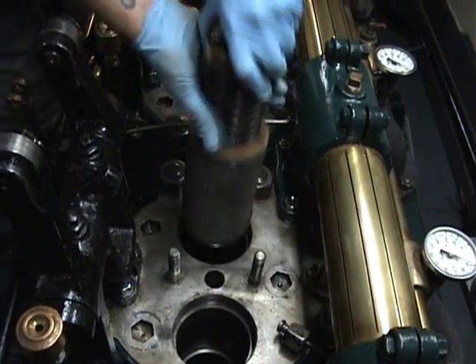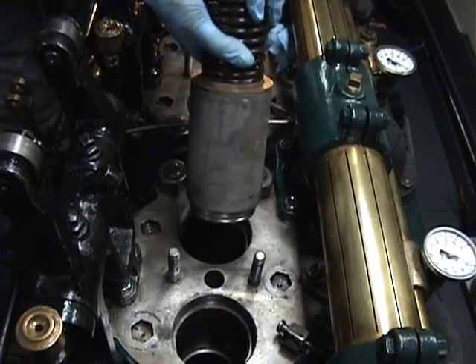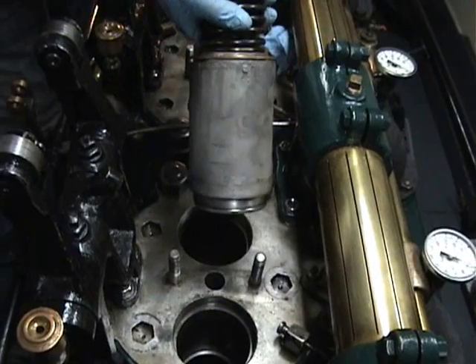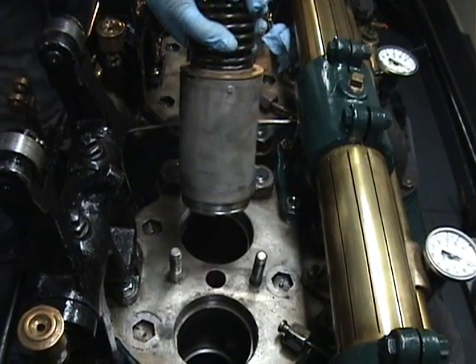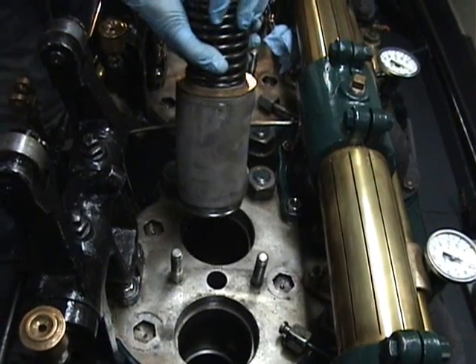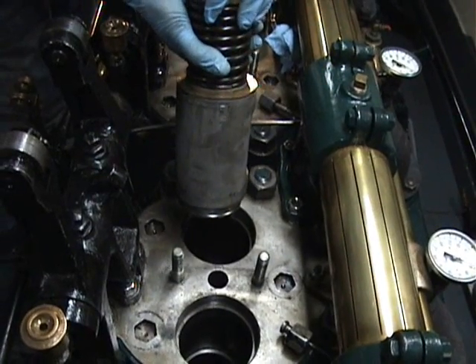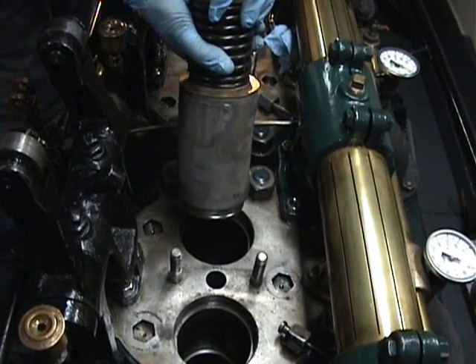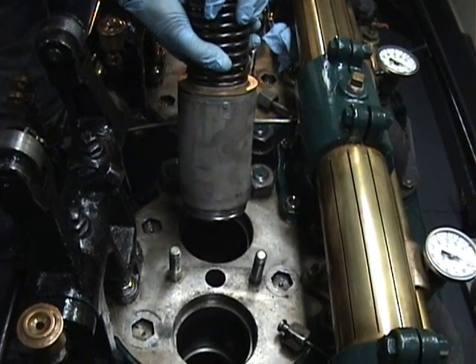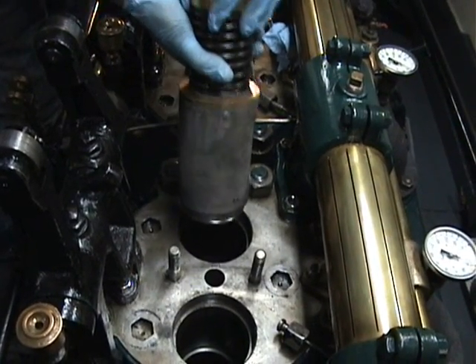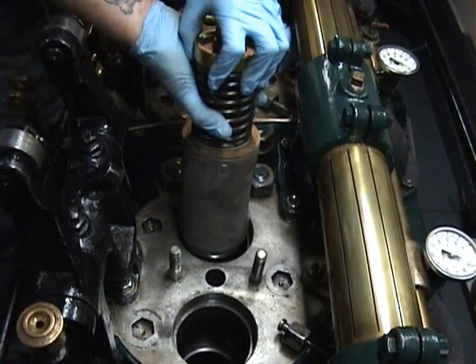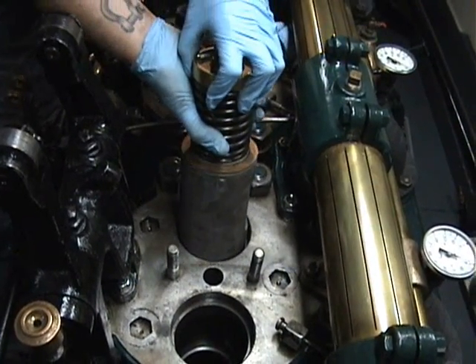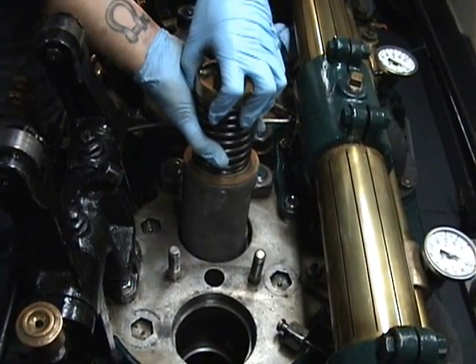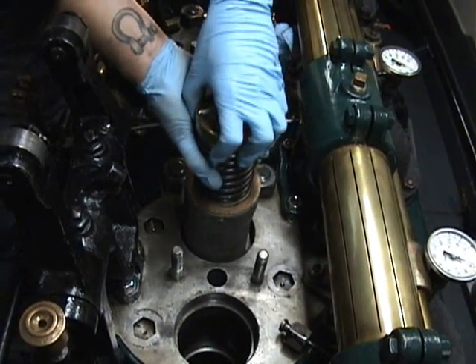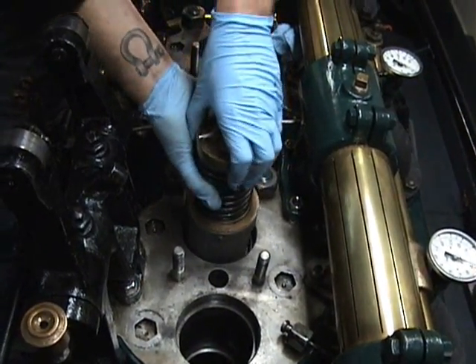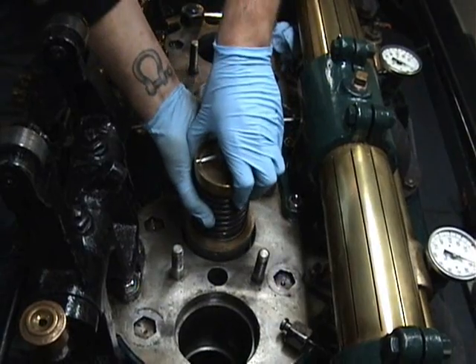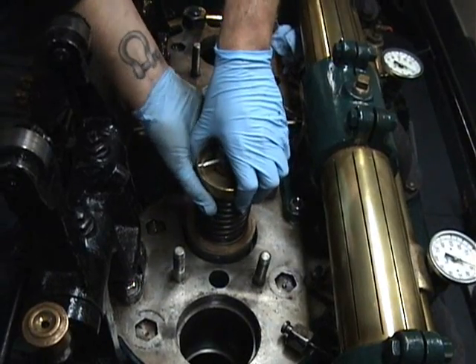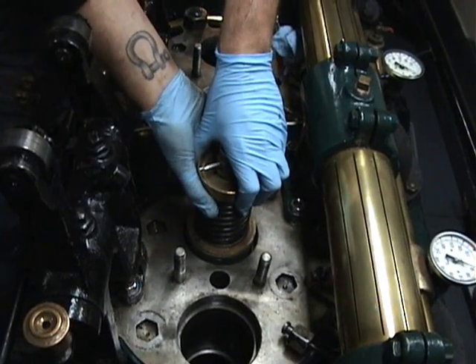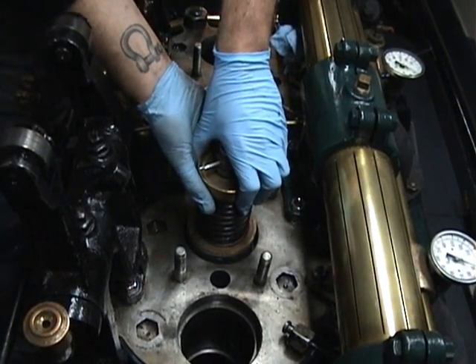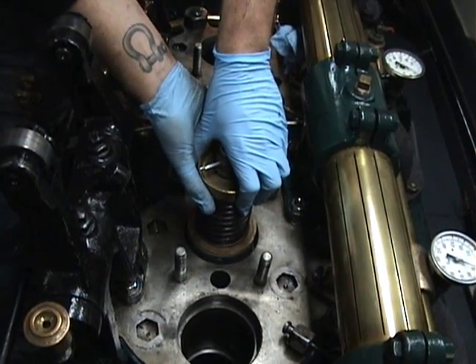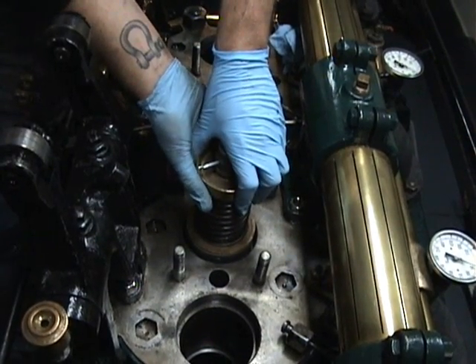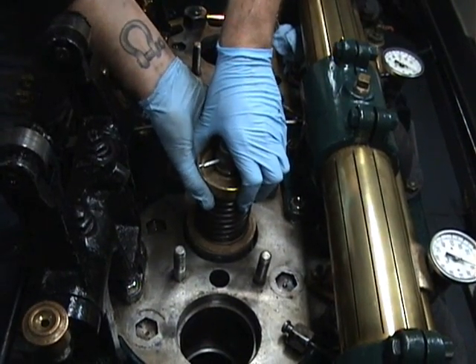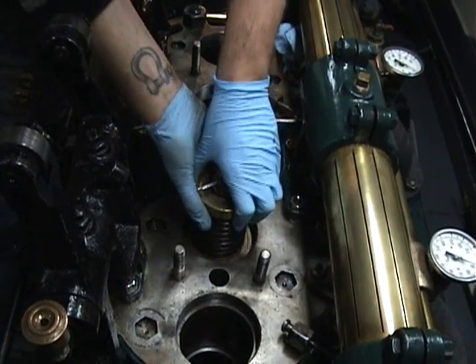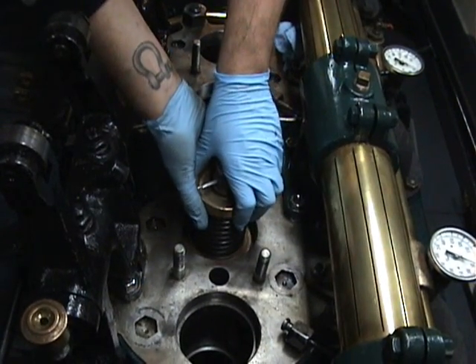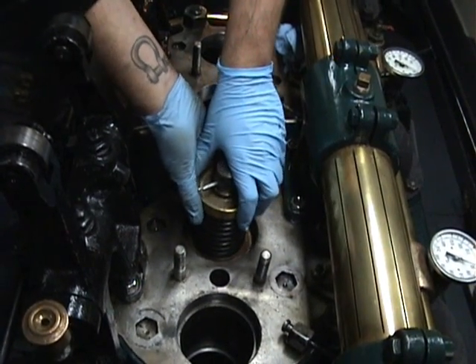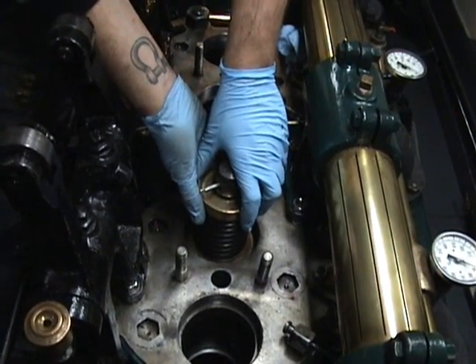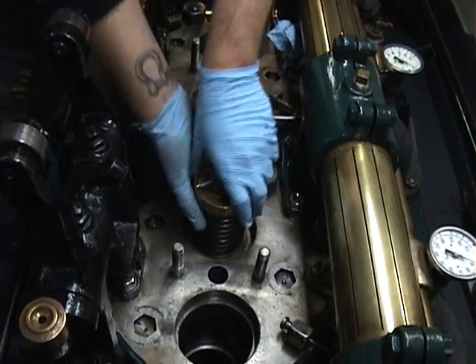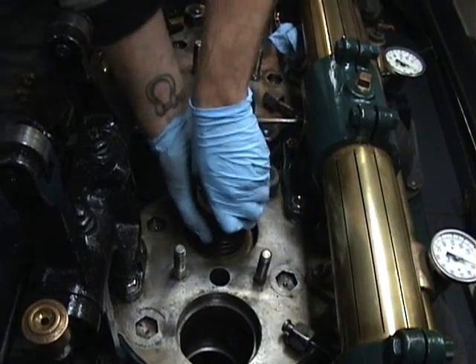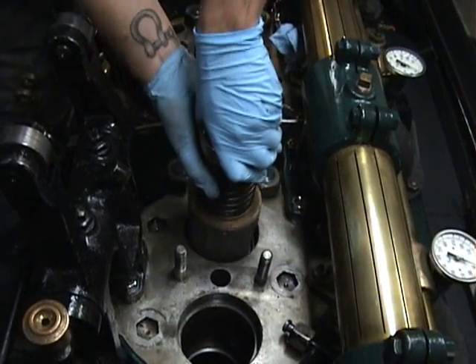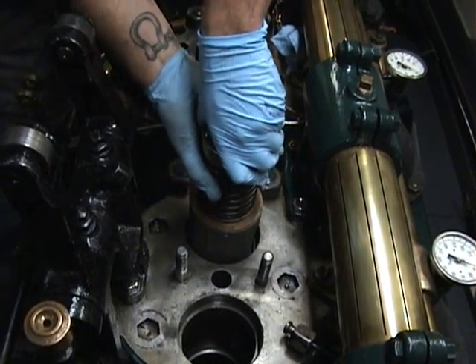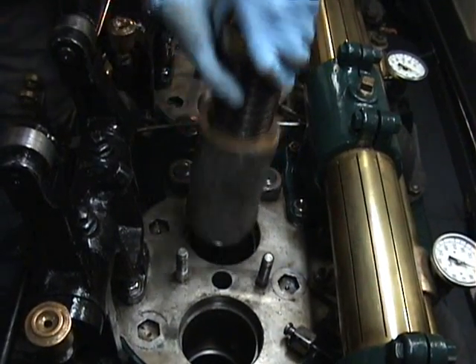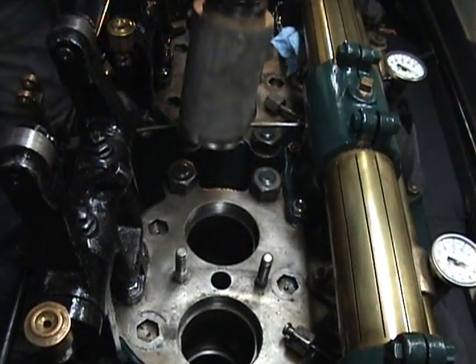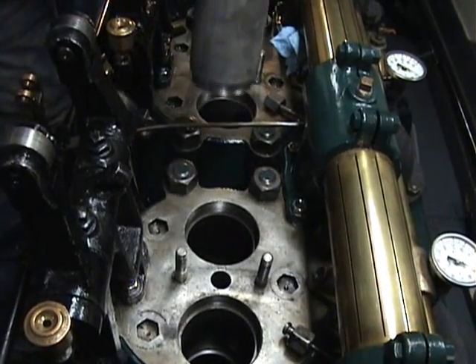Dan Grinstead patented the Kerplunk test where you put the valve cage in the head and it makes a Kerplunk sound. You ready for this? That was a Kerplunk. It should also come out easily without any tools.